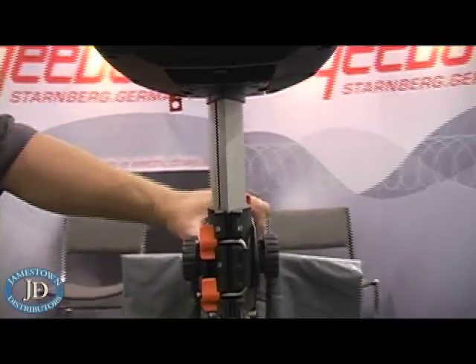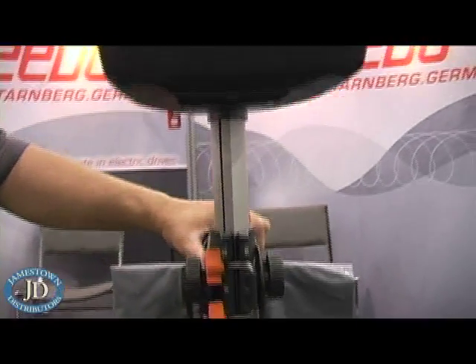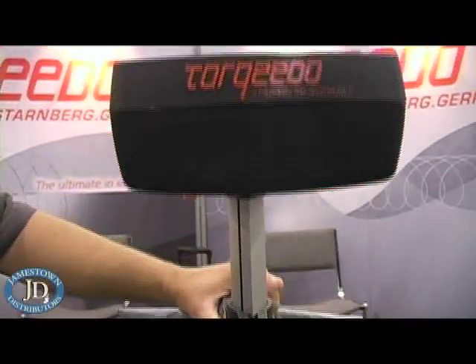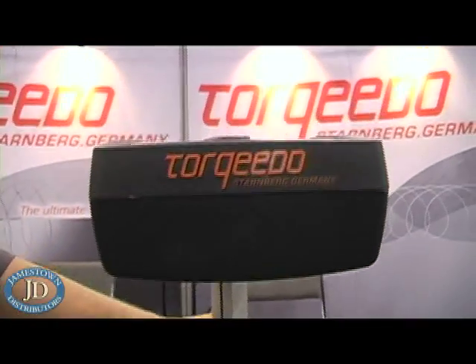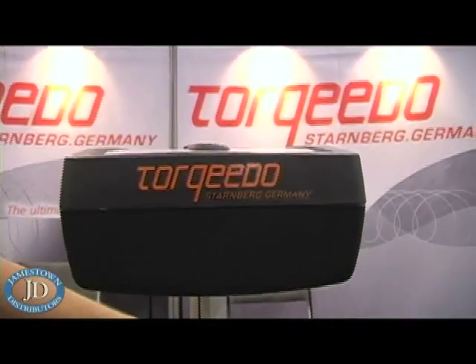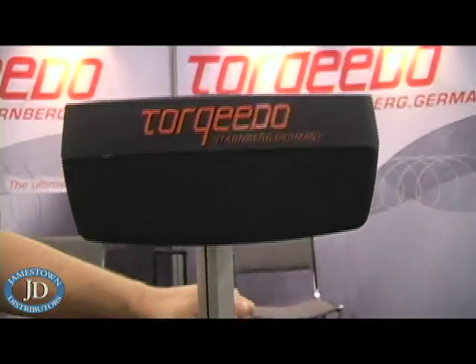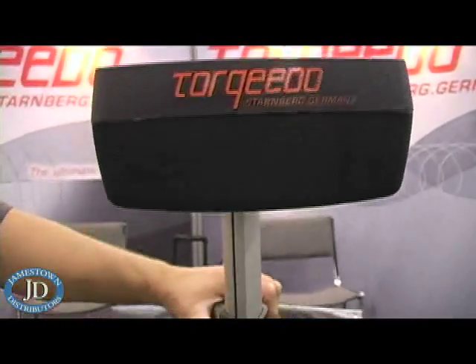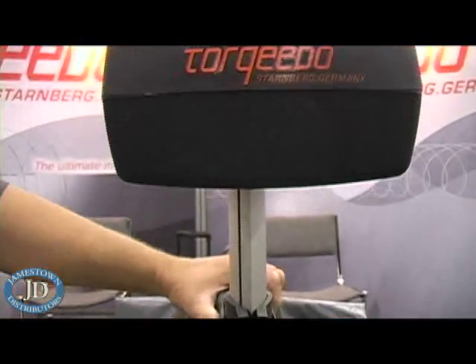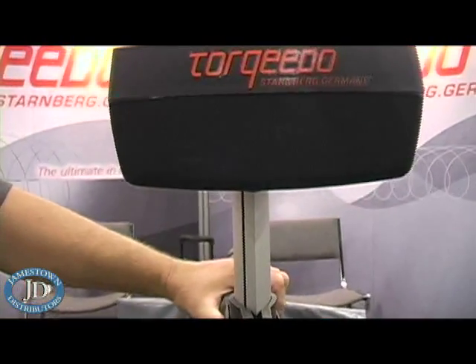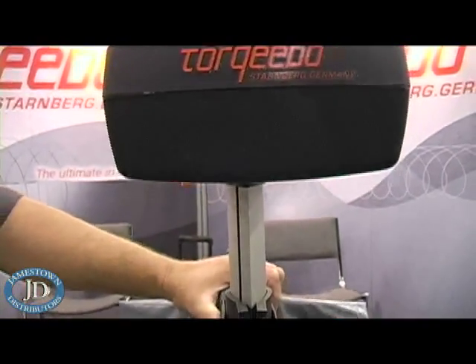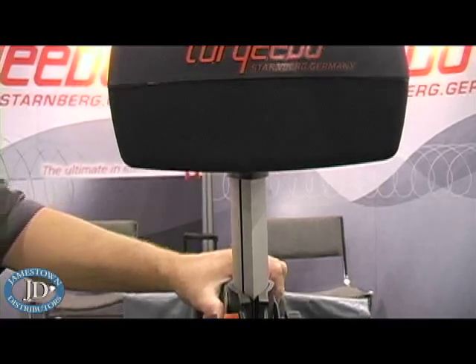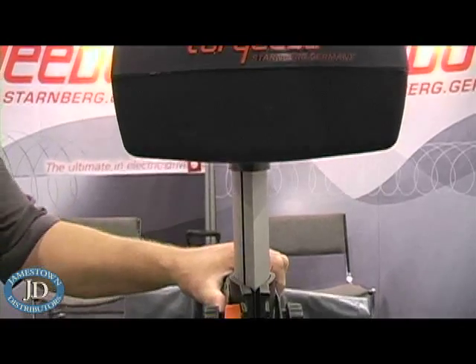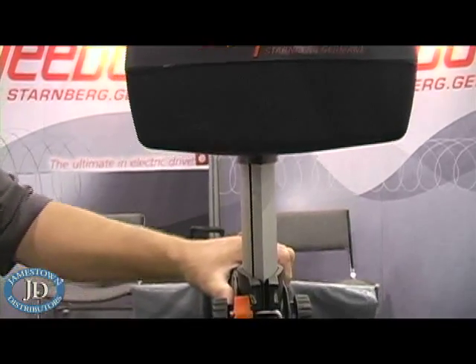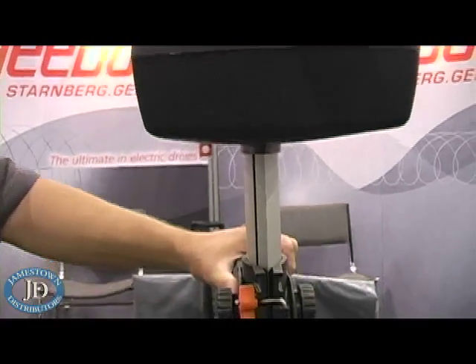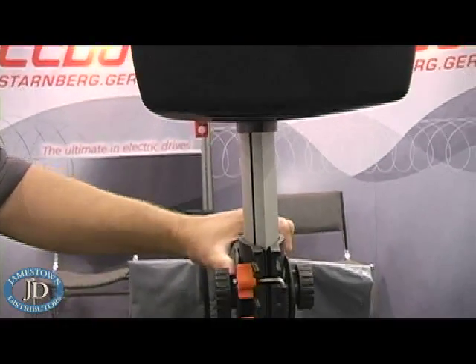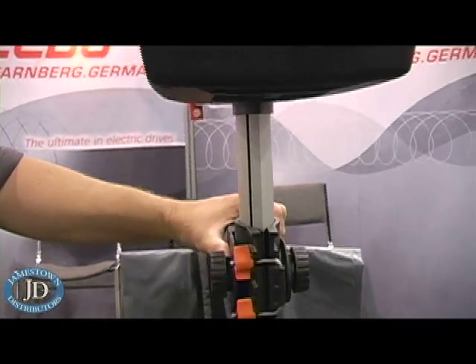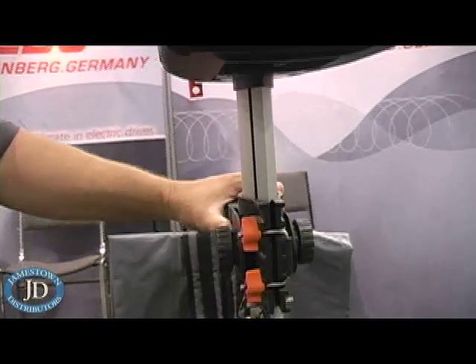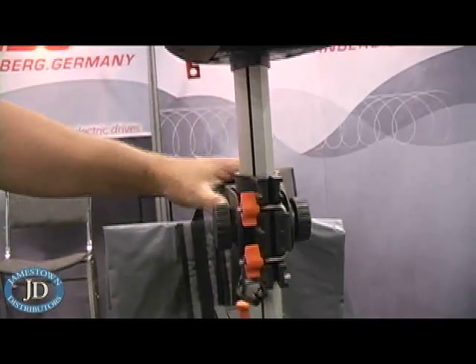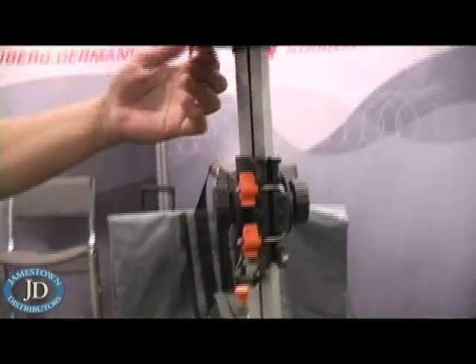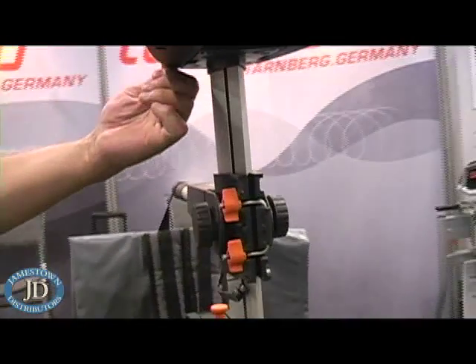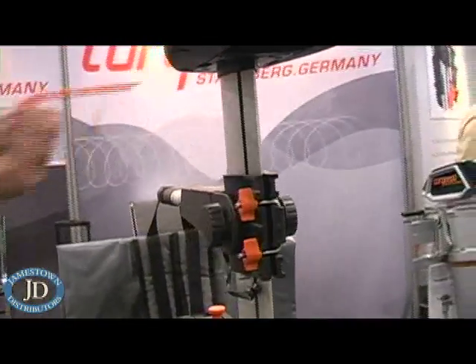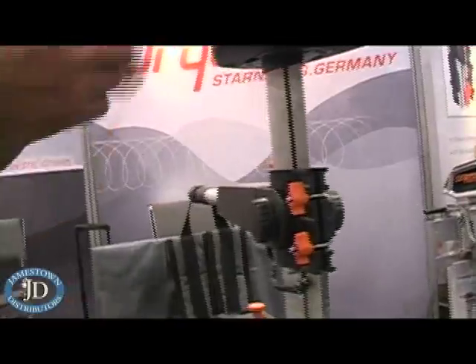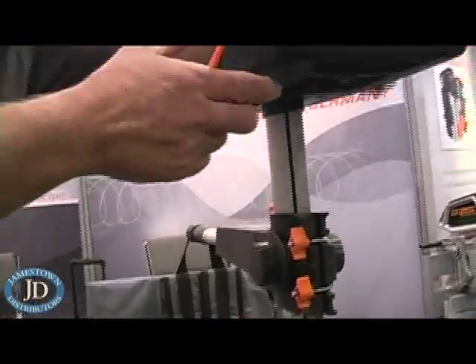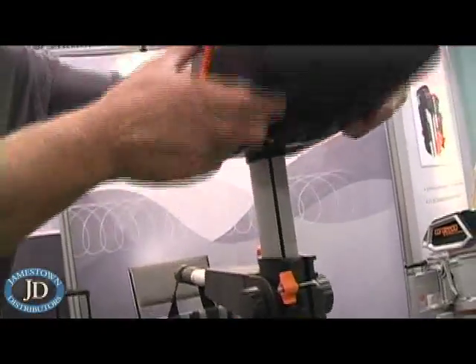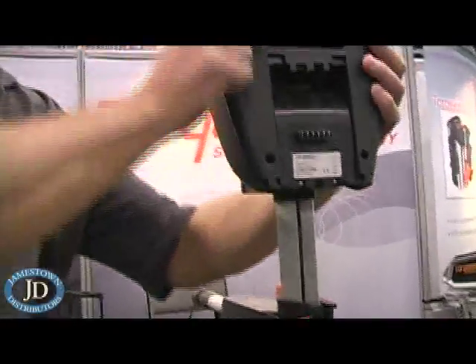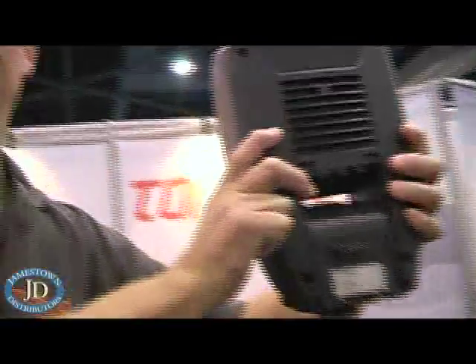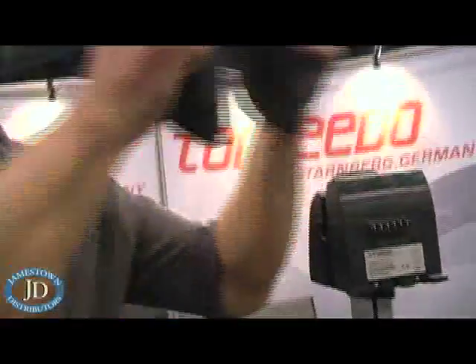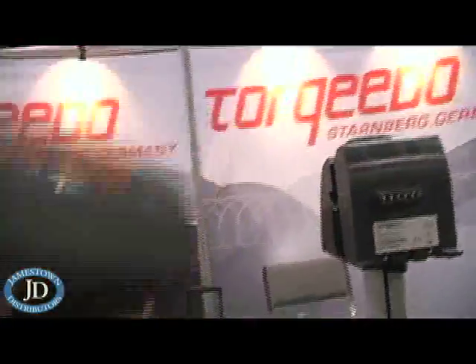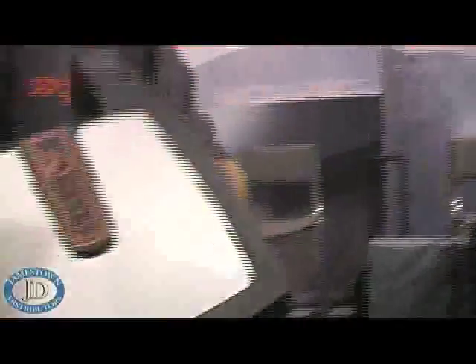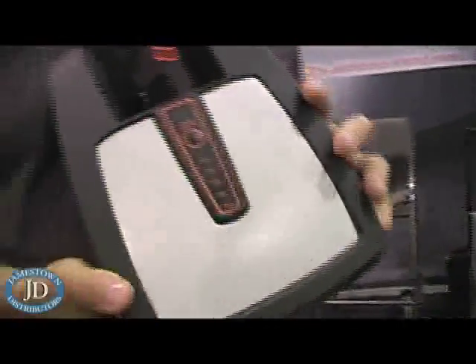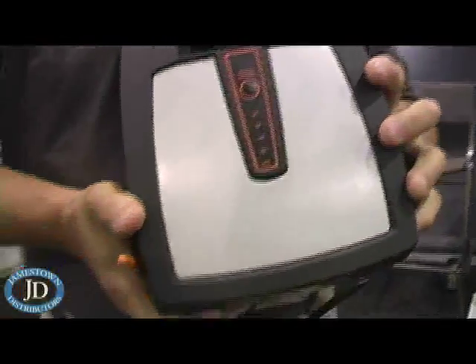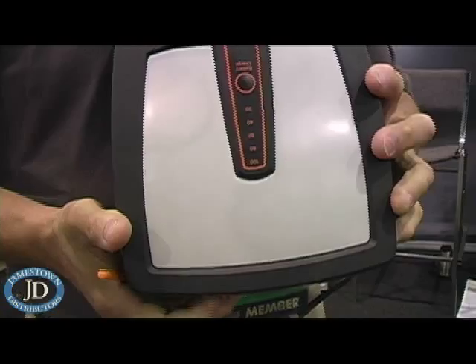This is our Travel 801. The Travel 801 is a two-horse equivalent motor with 68 pounds of thrust. It has a lot of unique features to it. One of the most unique, of course, is that it has an integrated lithium manganese battery built right into the unit.